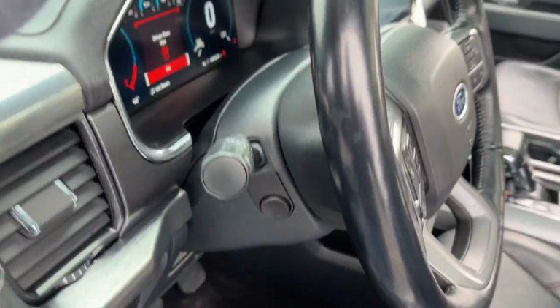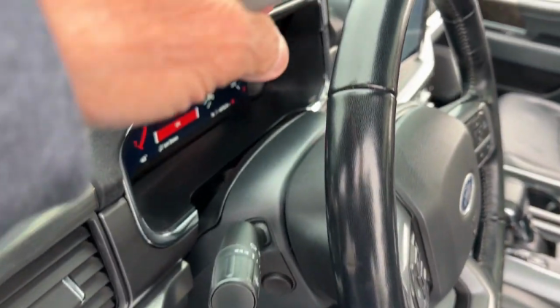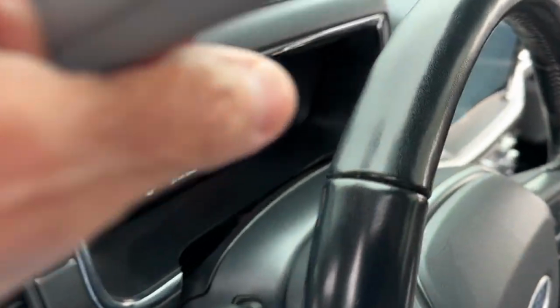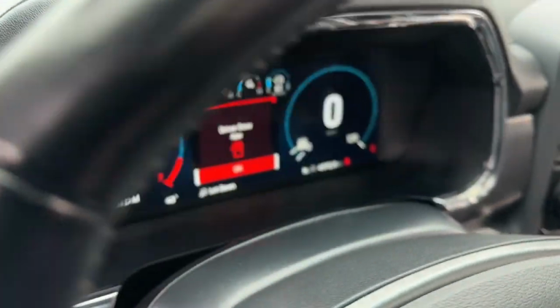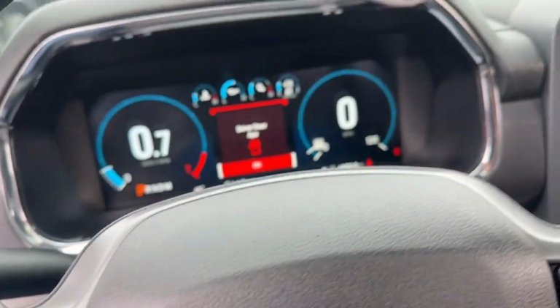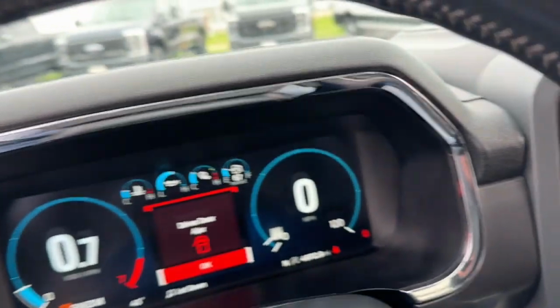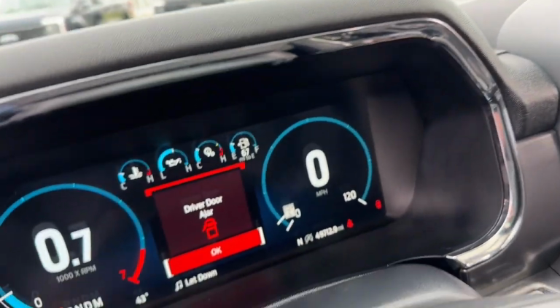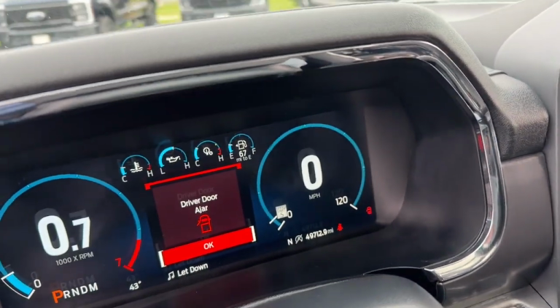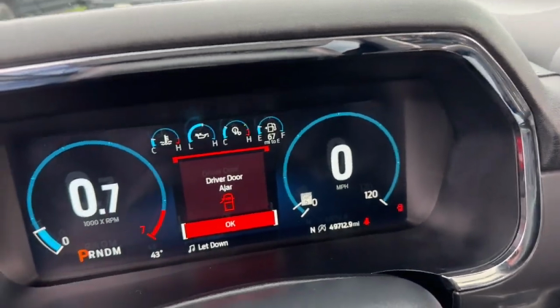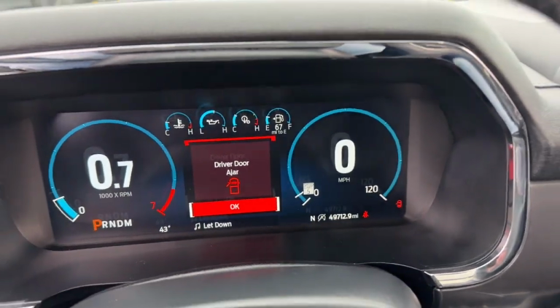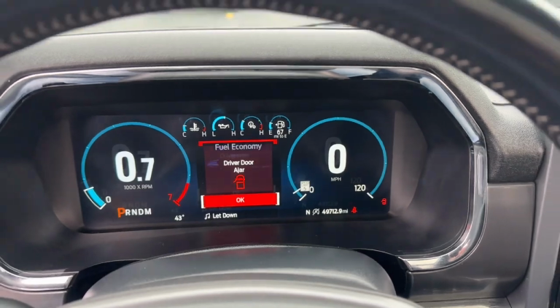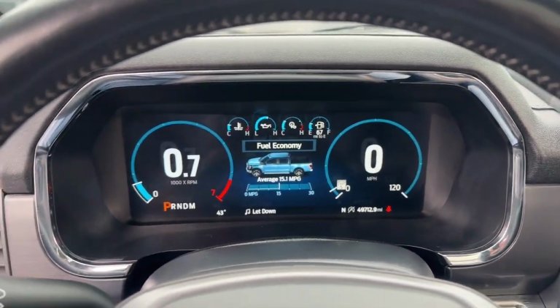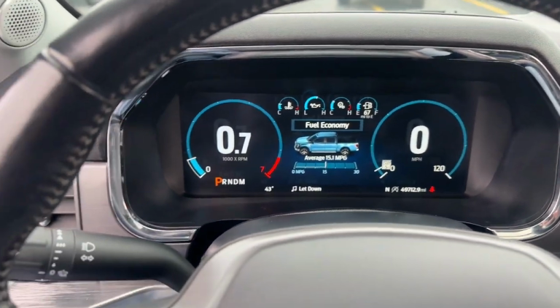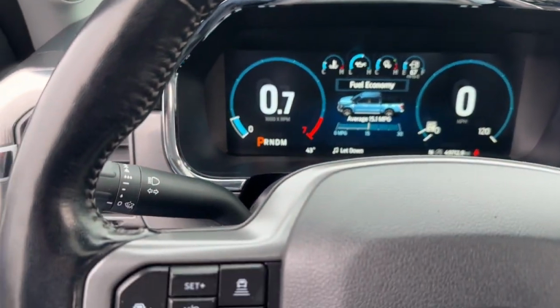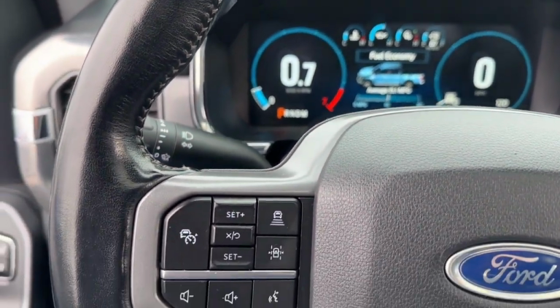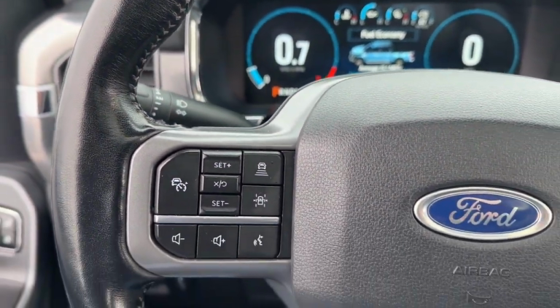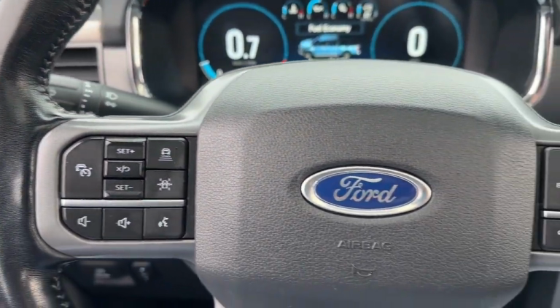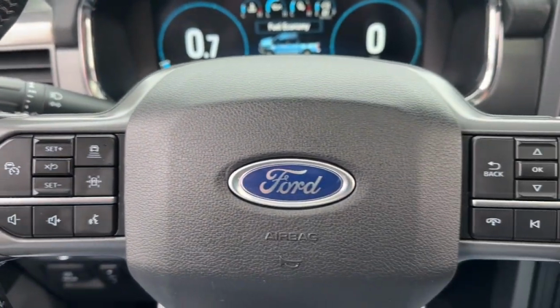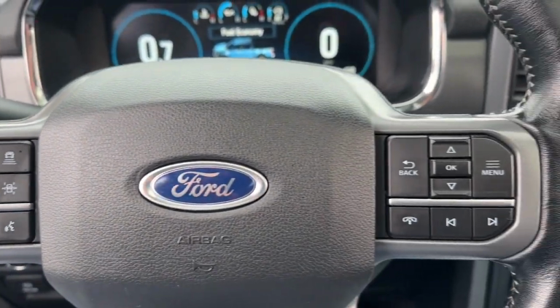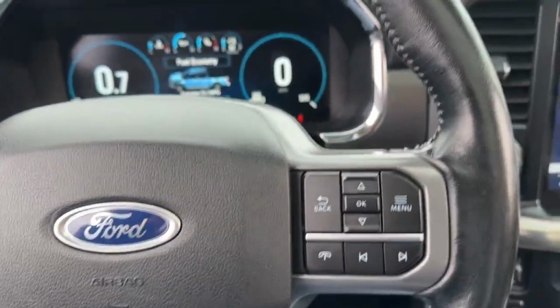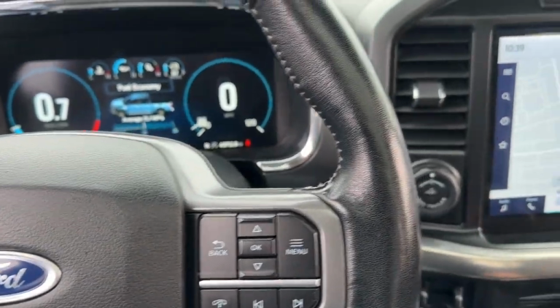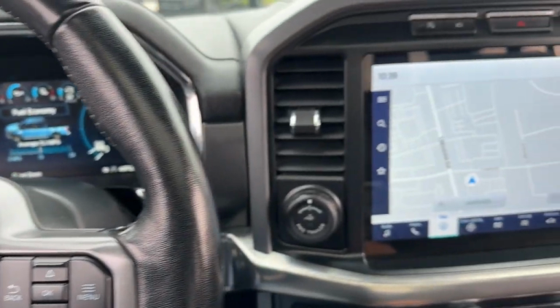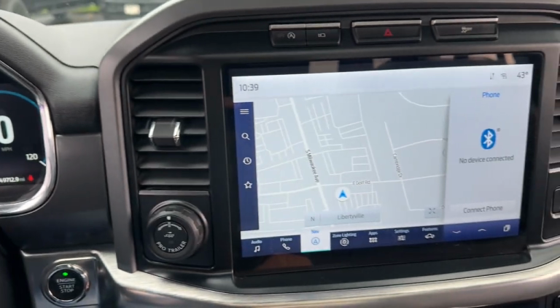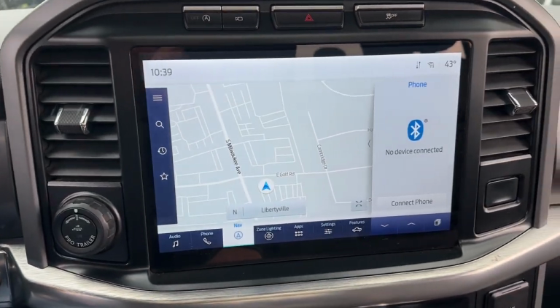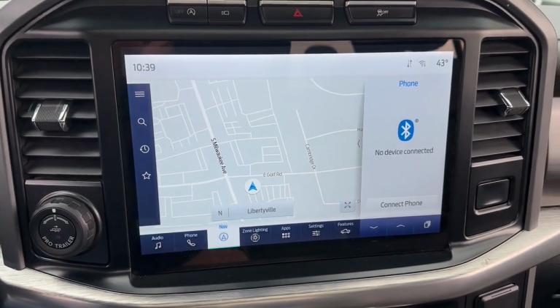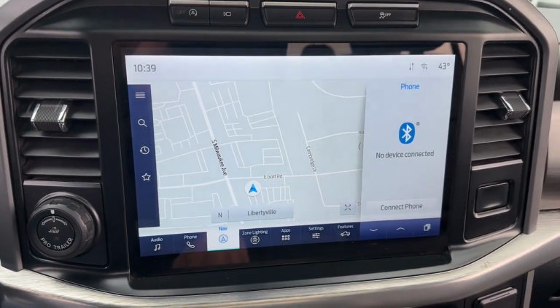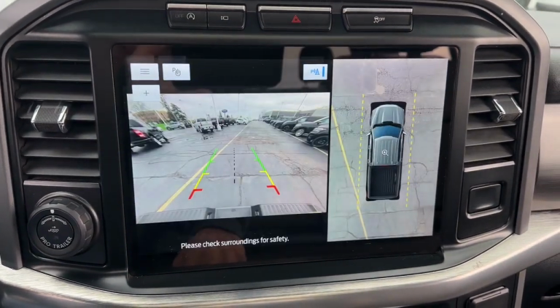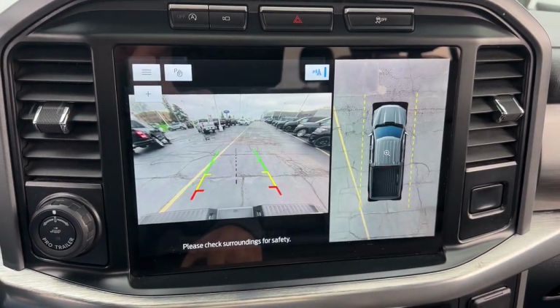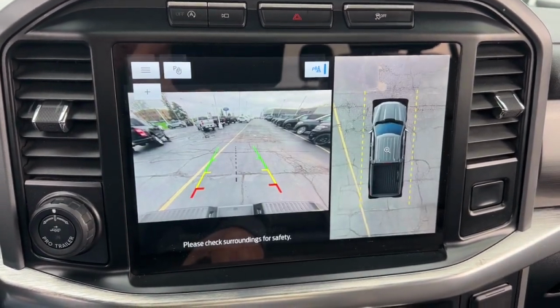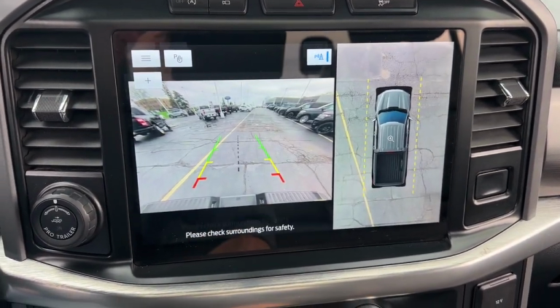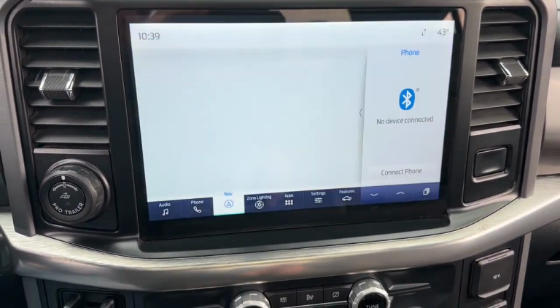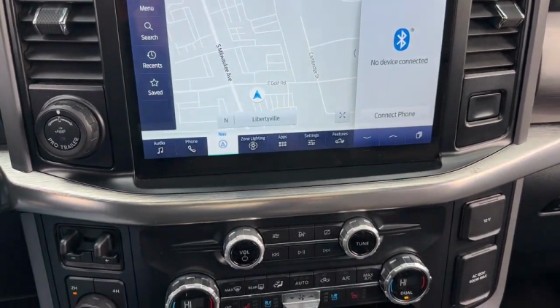Heated steering wheel, navigation system, adaptive cruise control, lane-keeping assist, premium sound system, satellite radio, heated rear seat, front tow hooks, rain-sensing wipers, universal garage door opener.